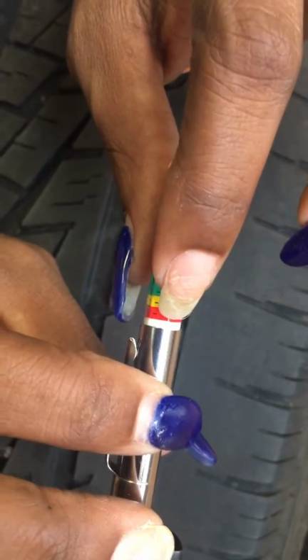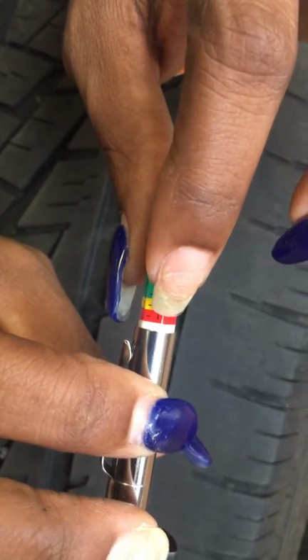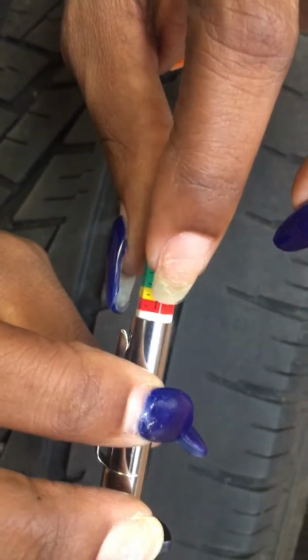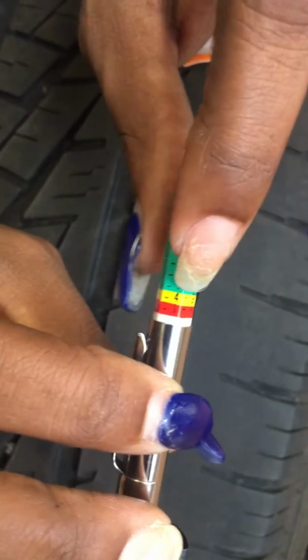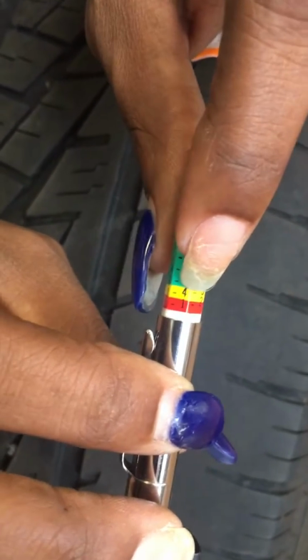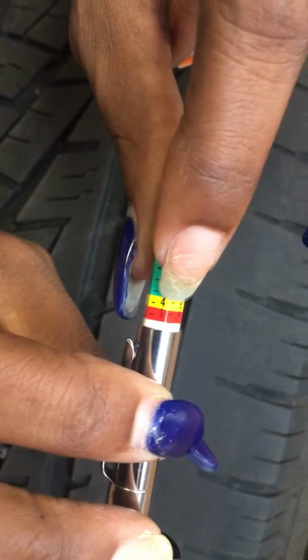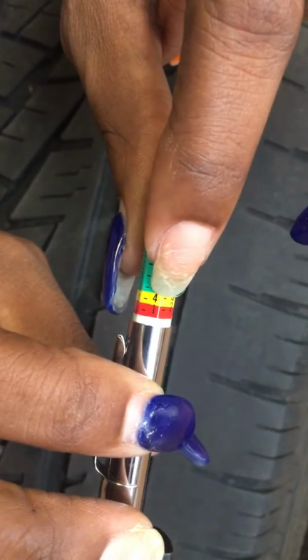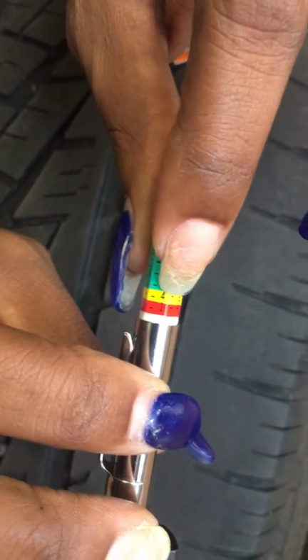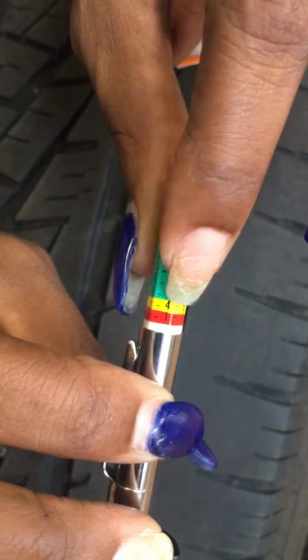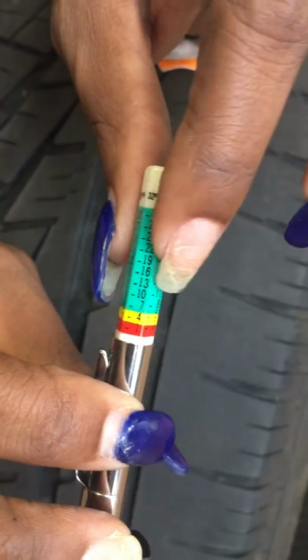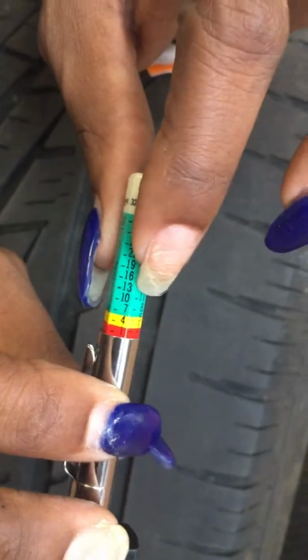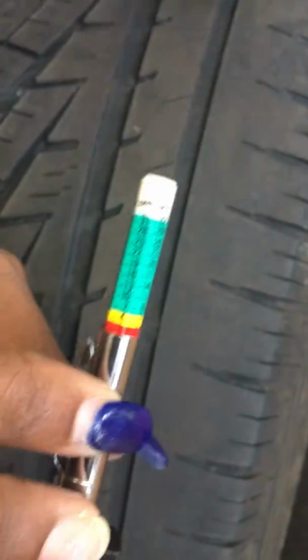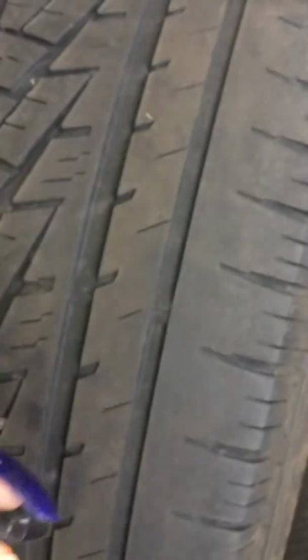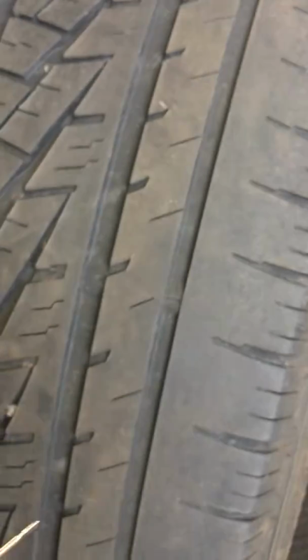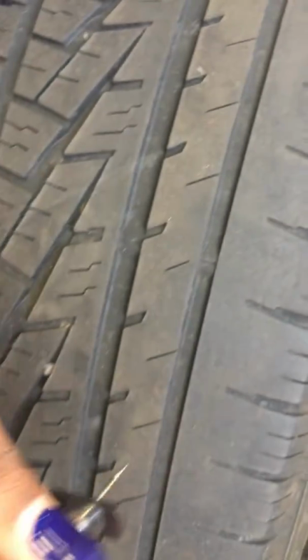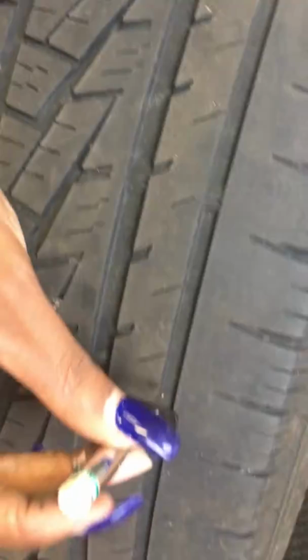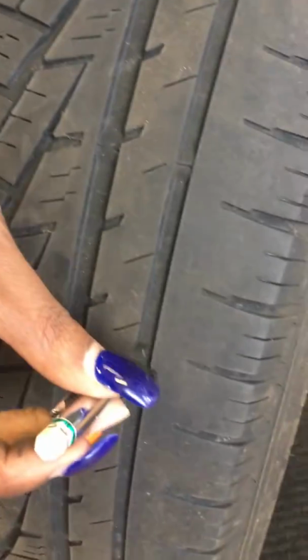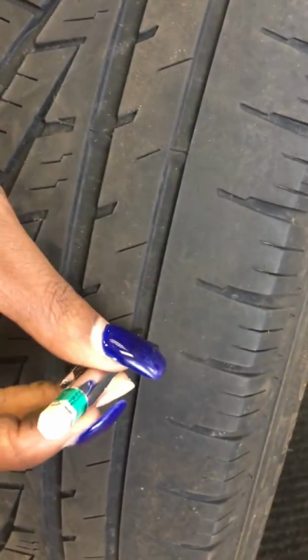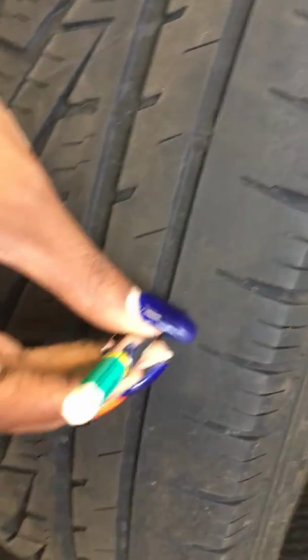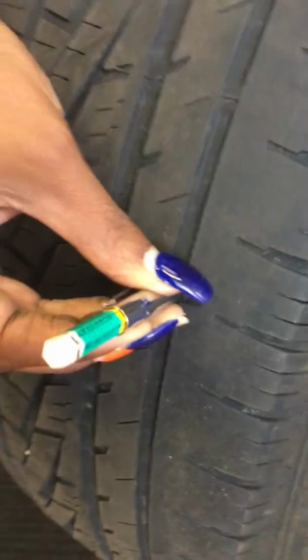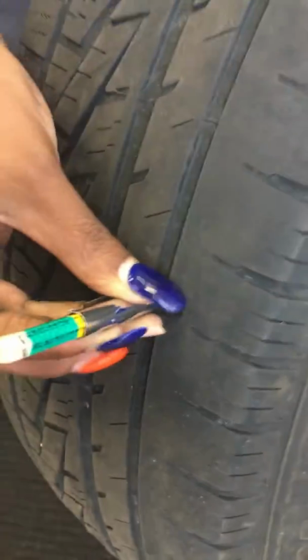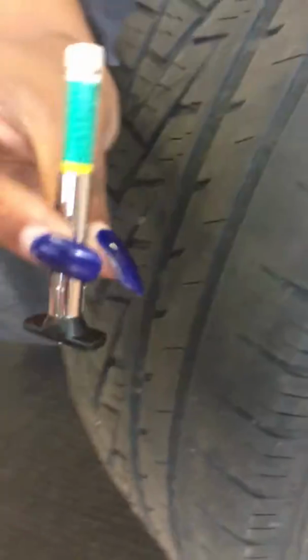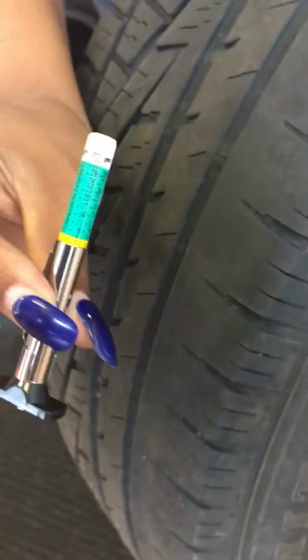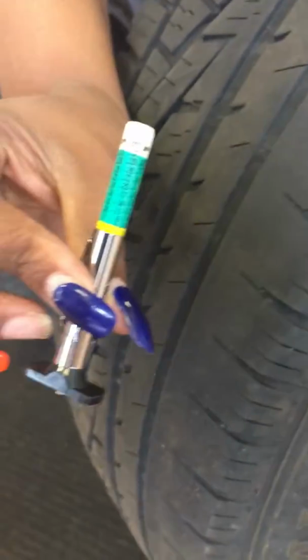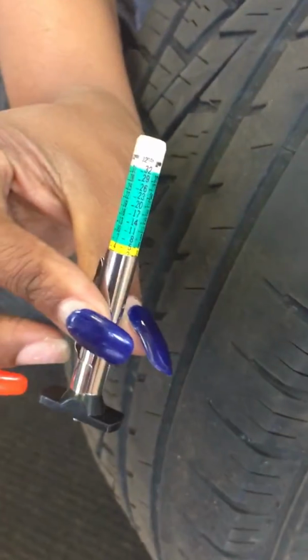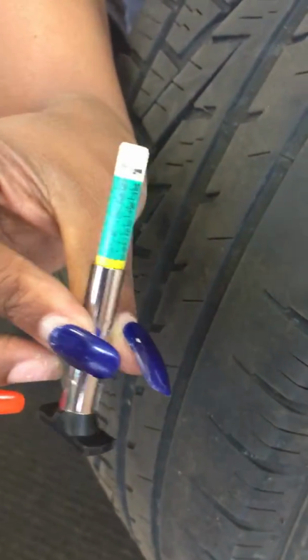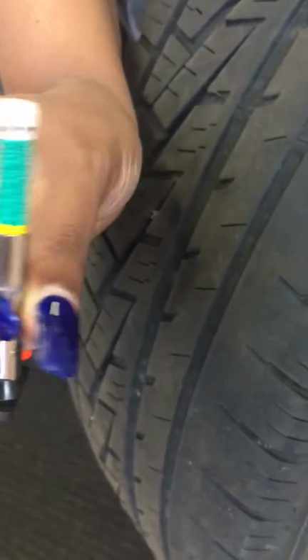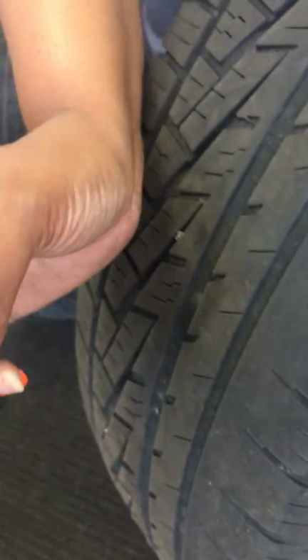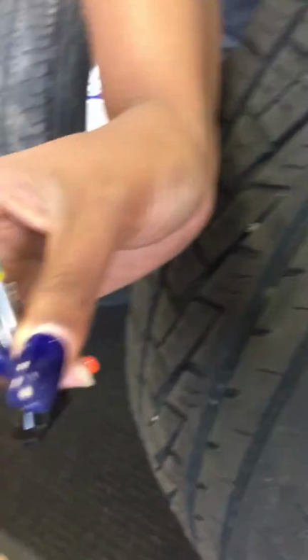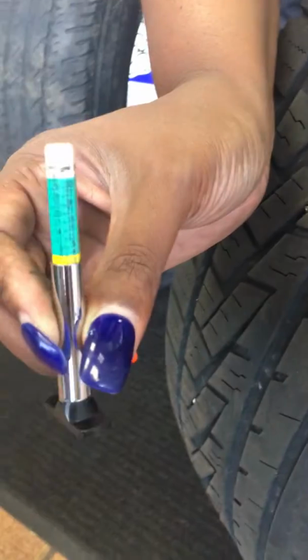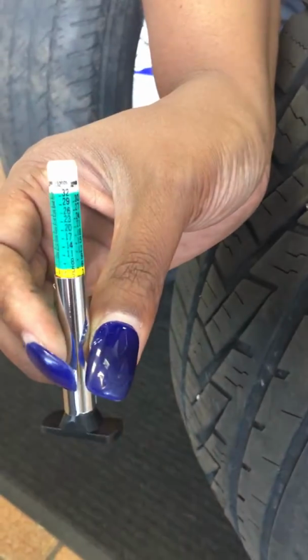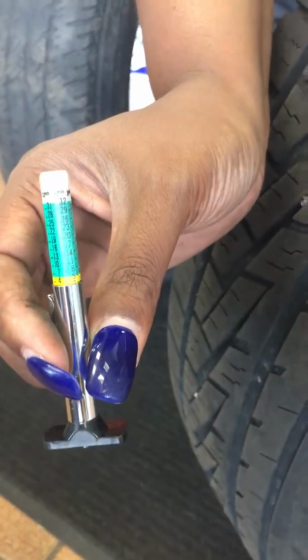A four is pretty close to red. Red means it's time to replace; yellow means you've got a little time left. You stick this right in here and look at the number — it'll tell you where to go.